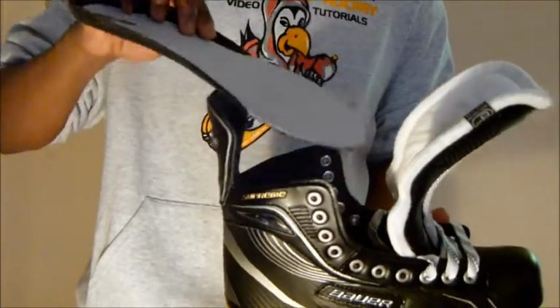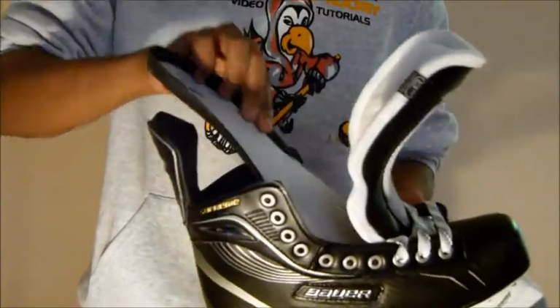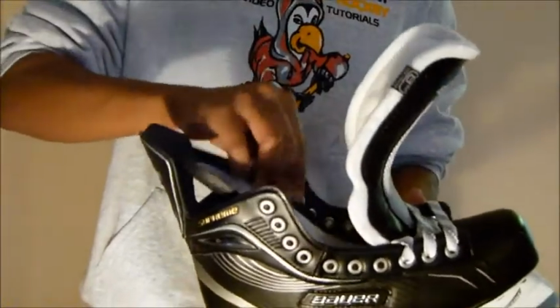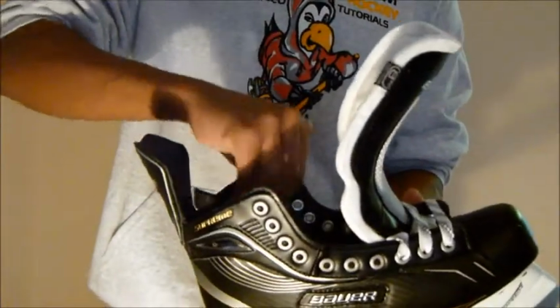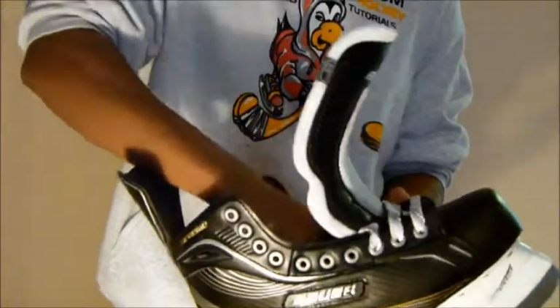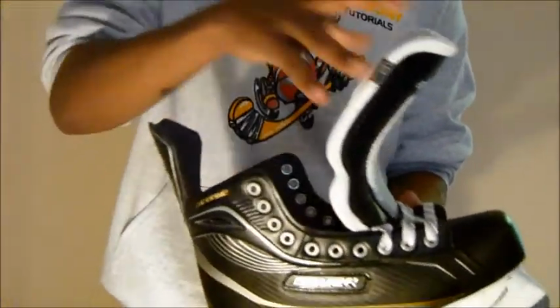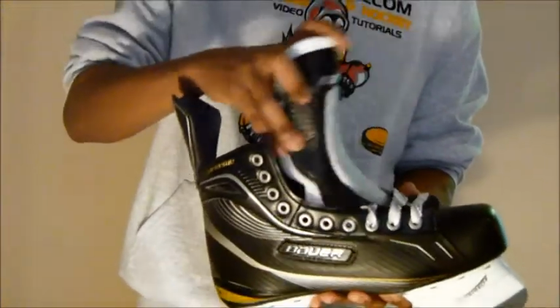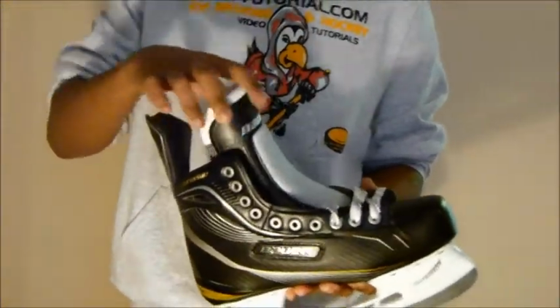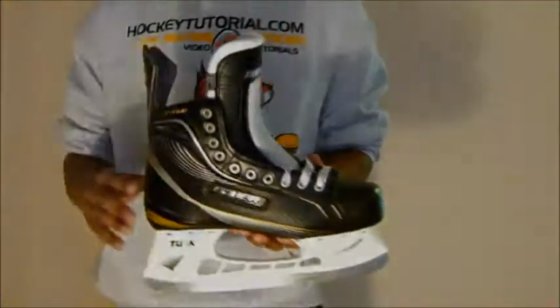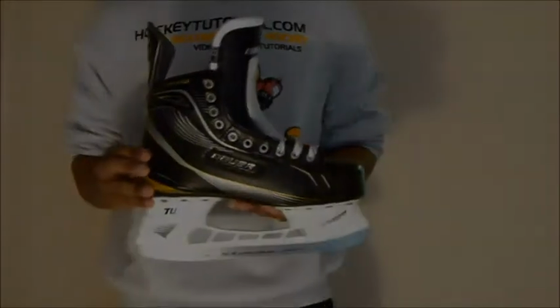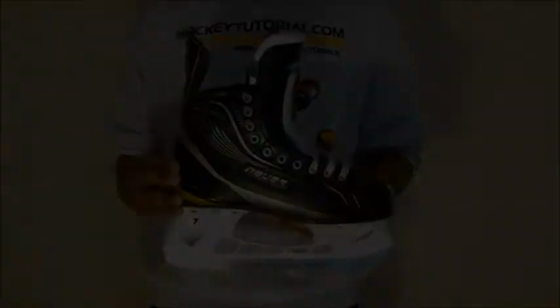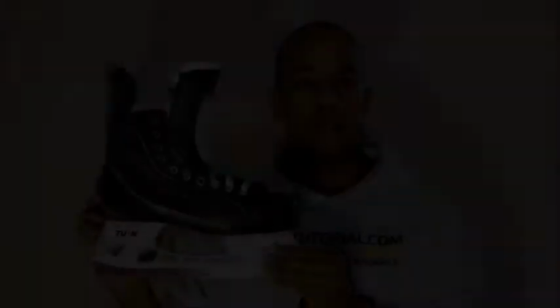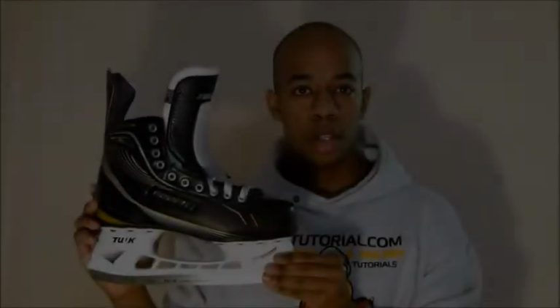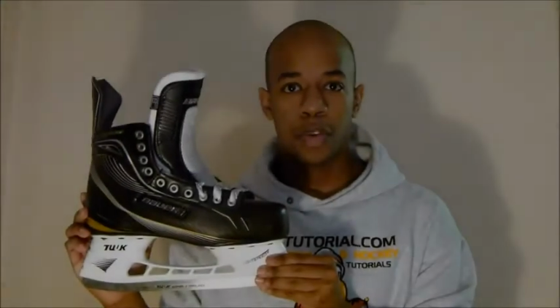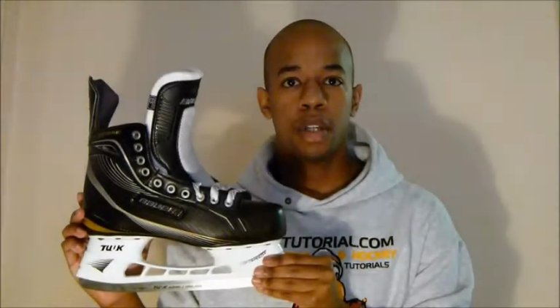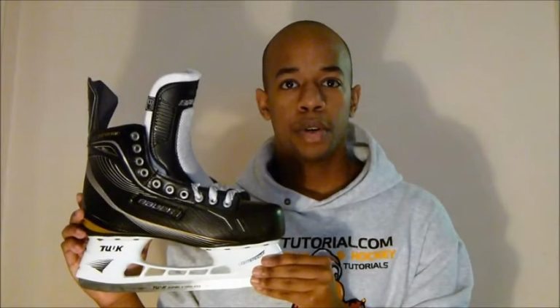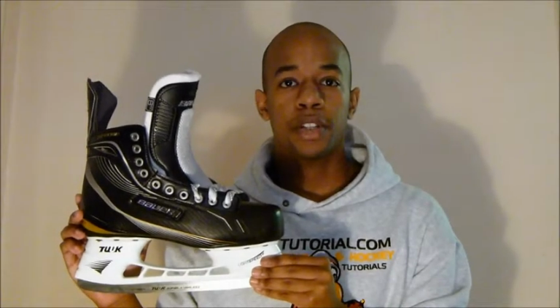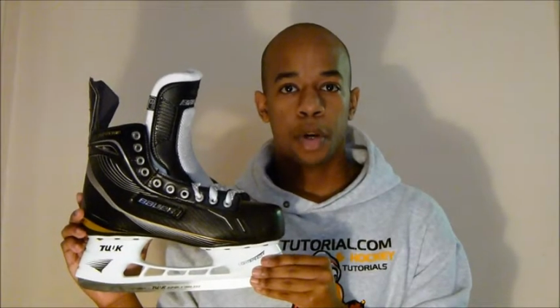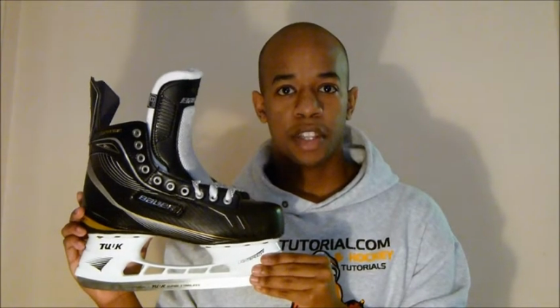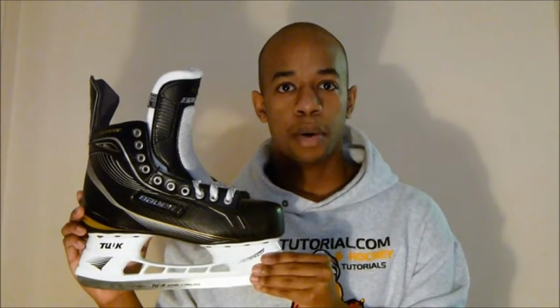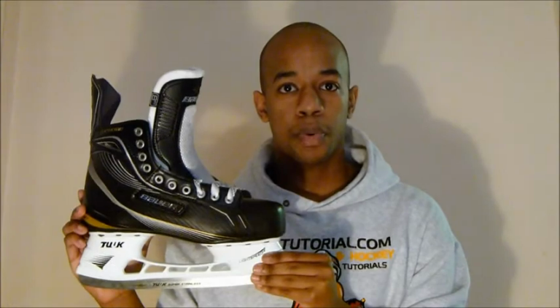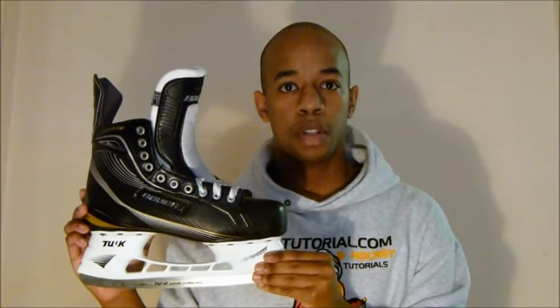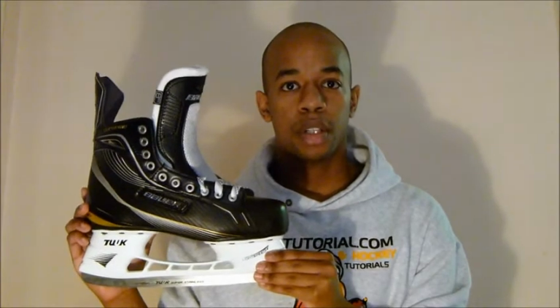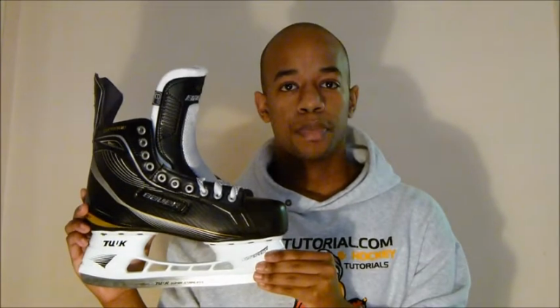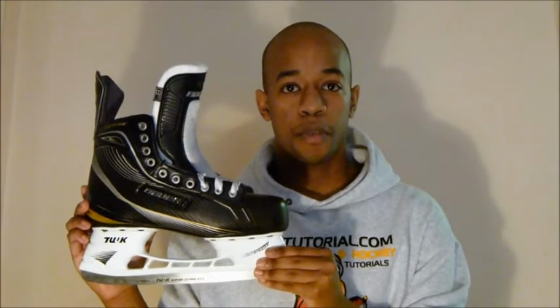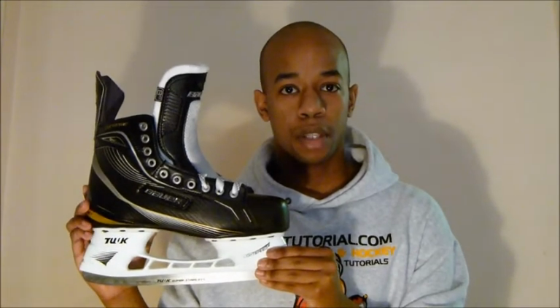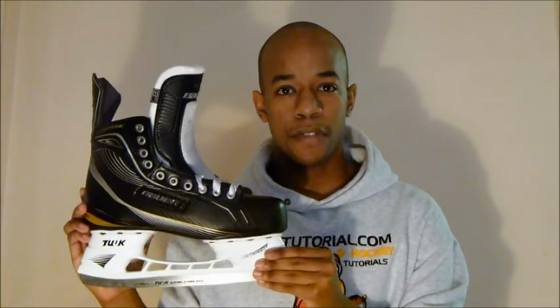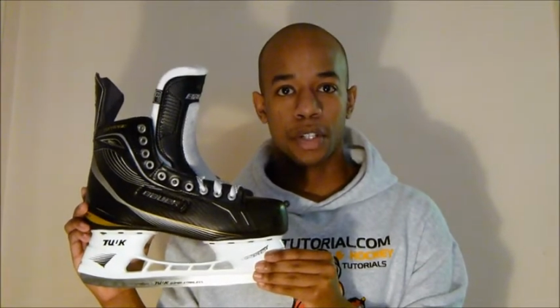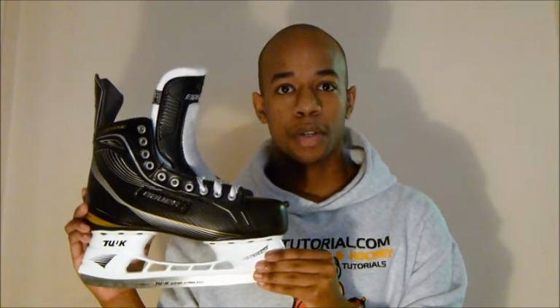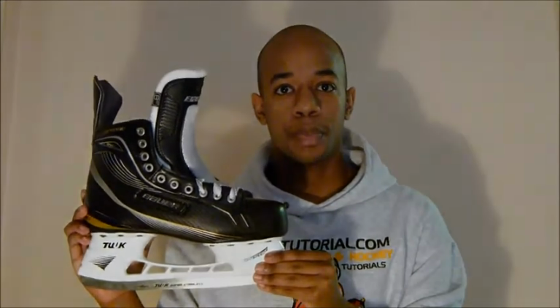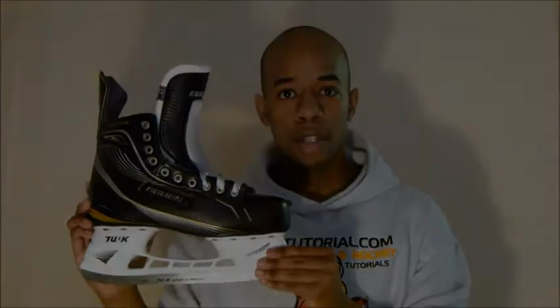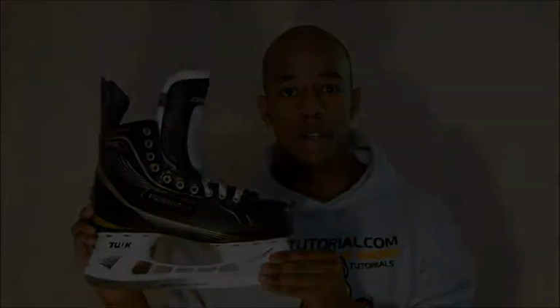This is Chris from HockeyTutorial, and this has just been a quick look at the Bauer Supreme 160s. For more information about these skates, visit HockeyTutorial.com. Stay tuned, guys.